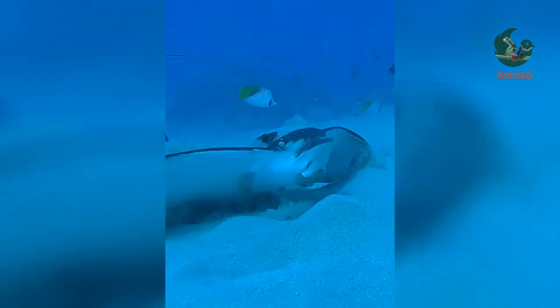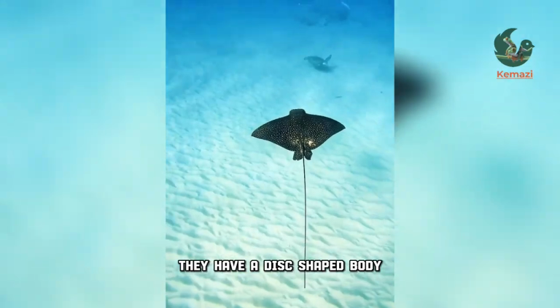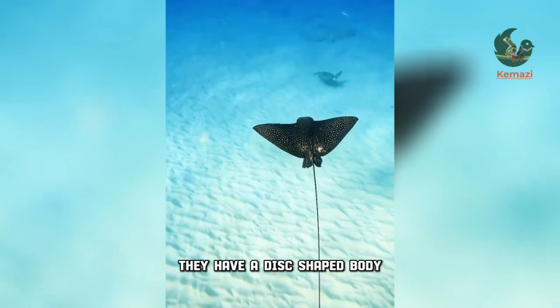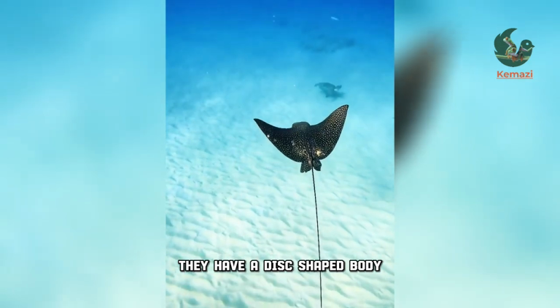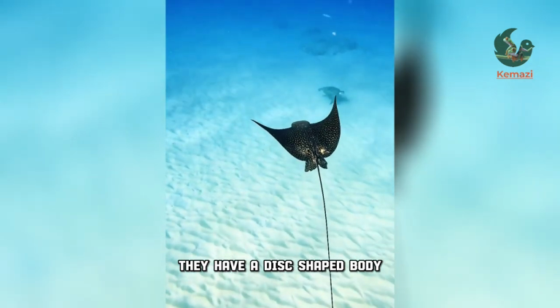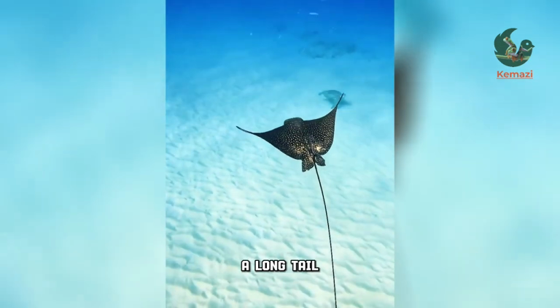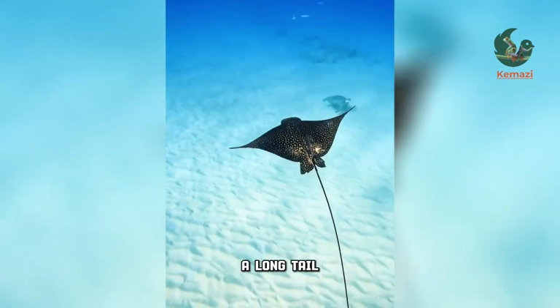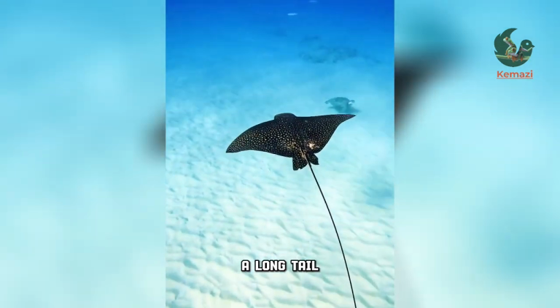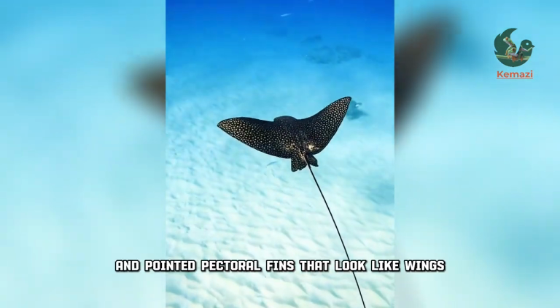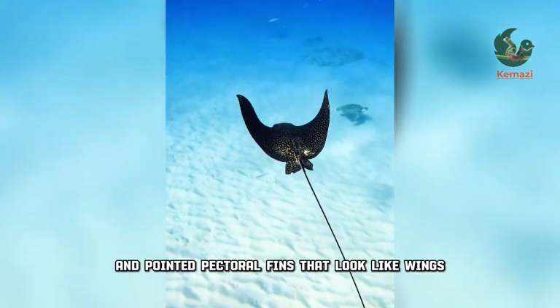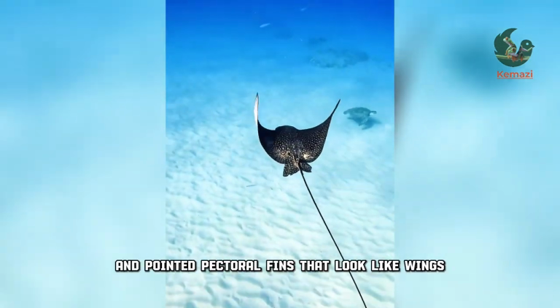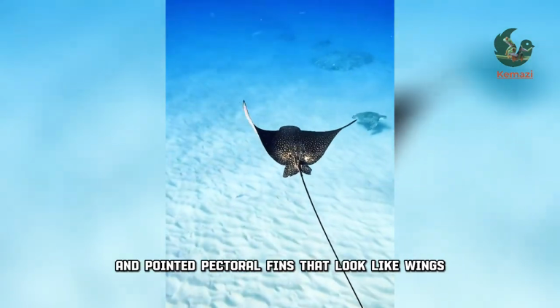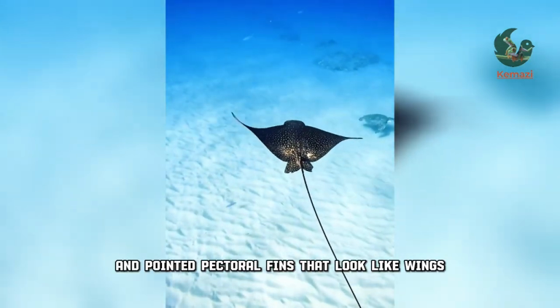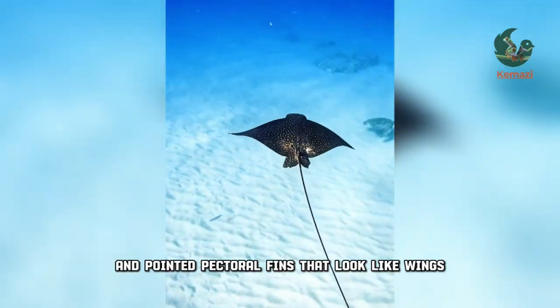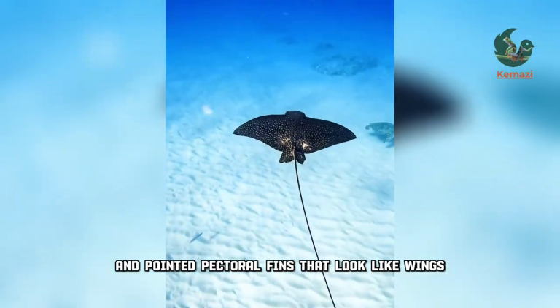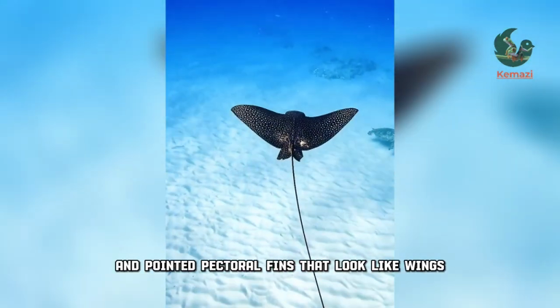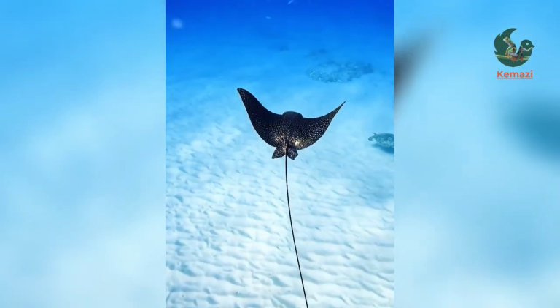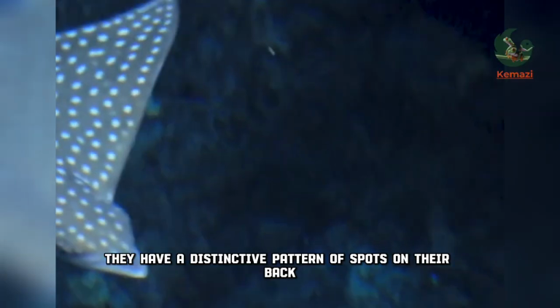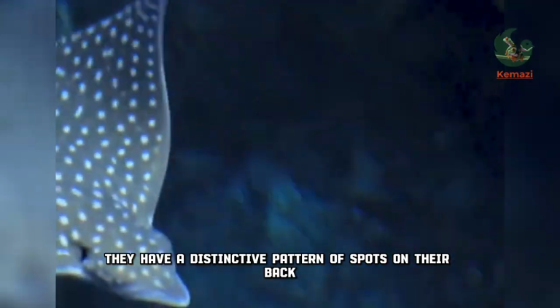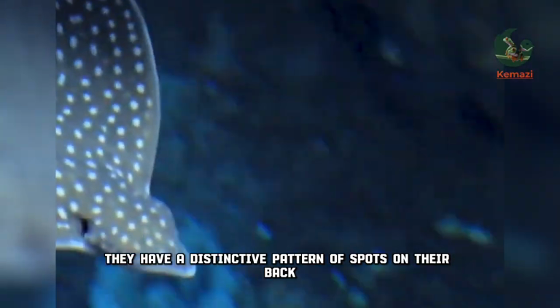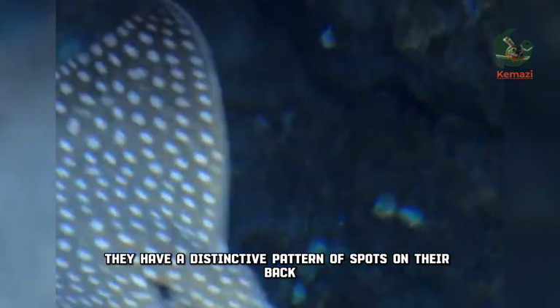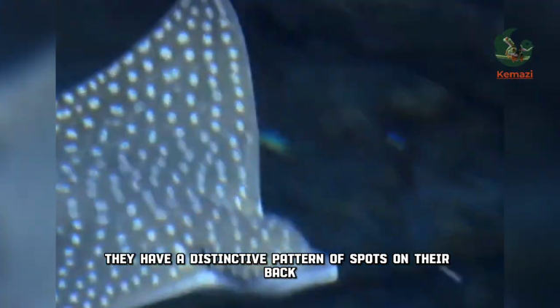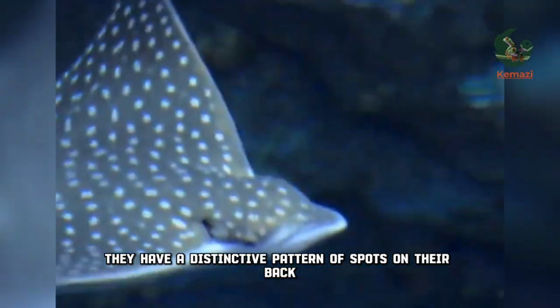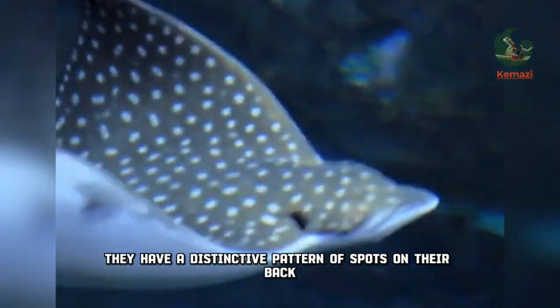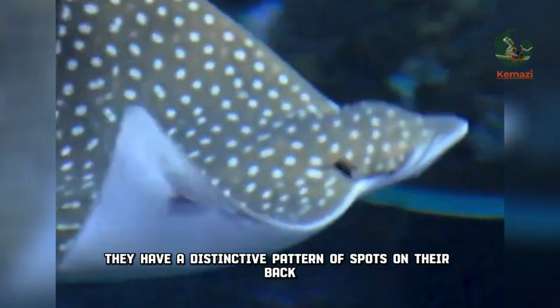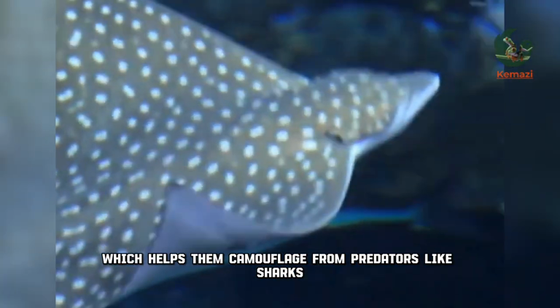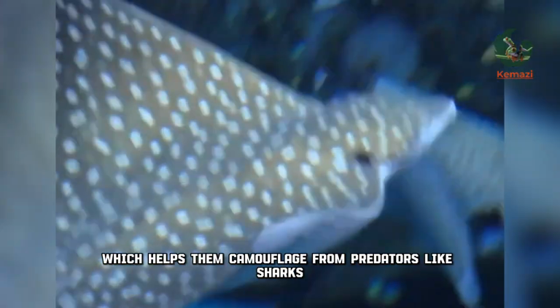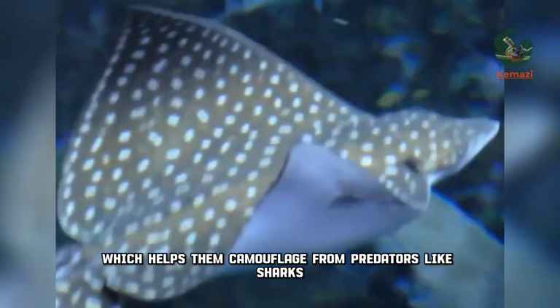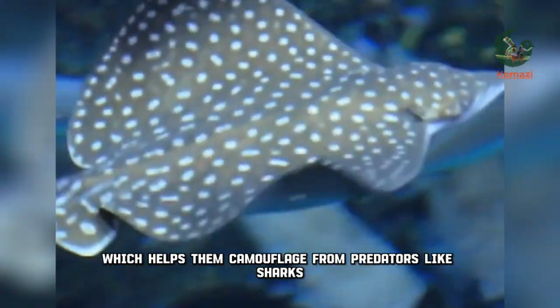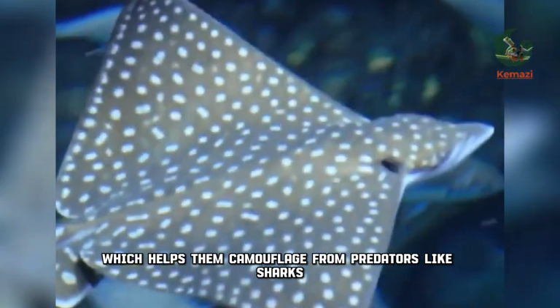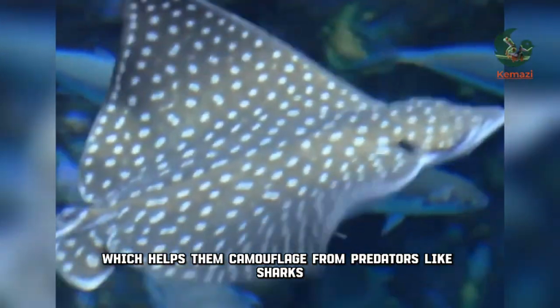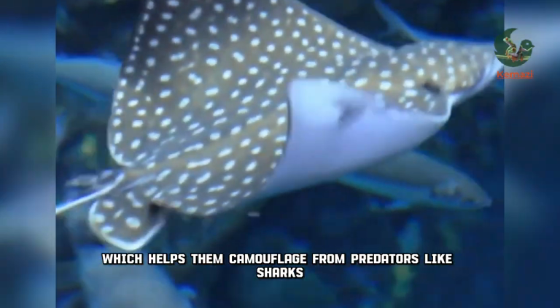They have a disc-shaped body, a long tail, and pointed pectoral fins that look like wings. They have a distinctive pattern of spots on their back, which helps them camouflage from predators like sharks.